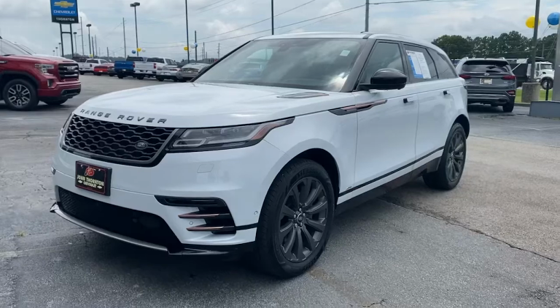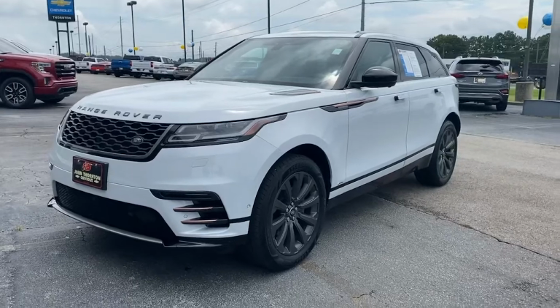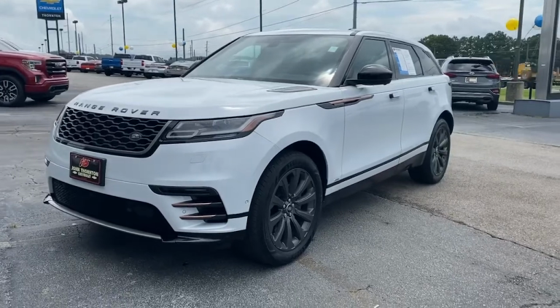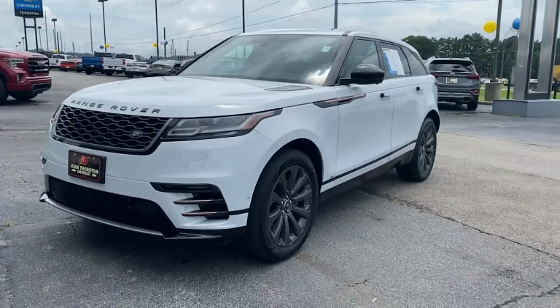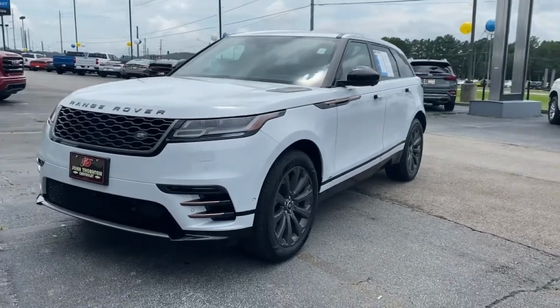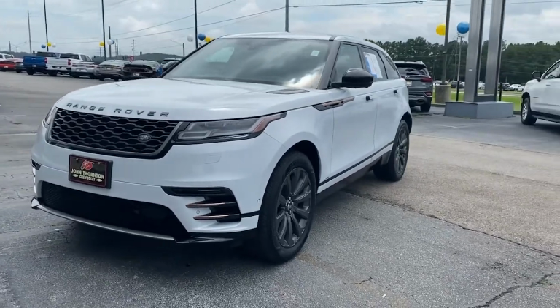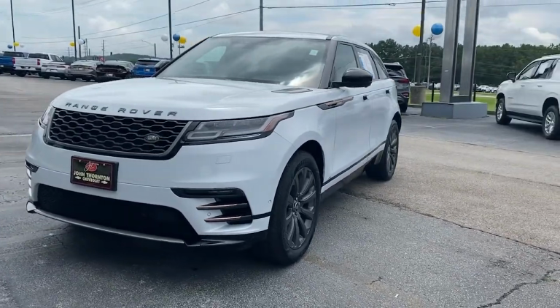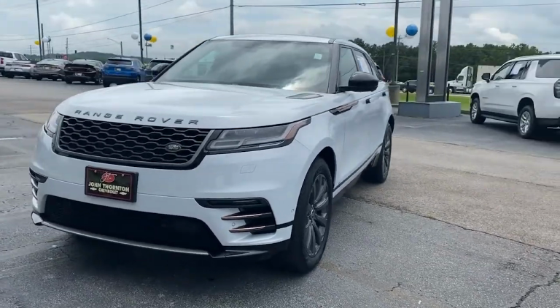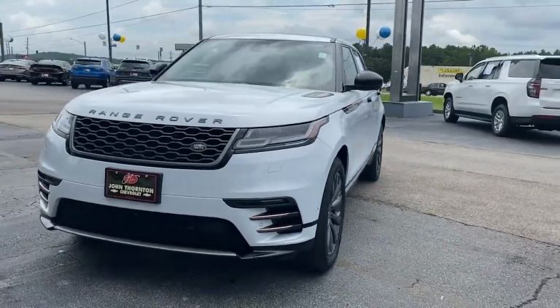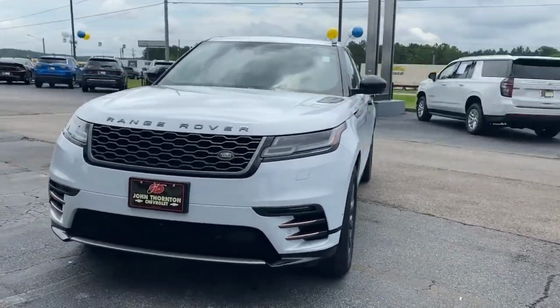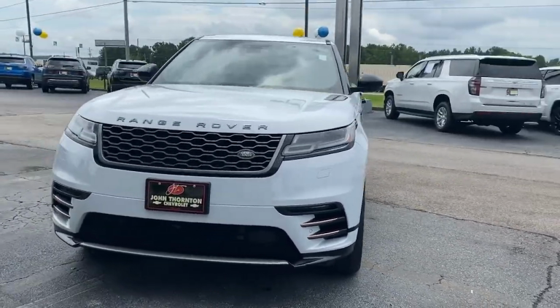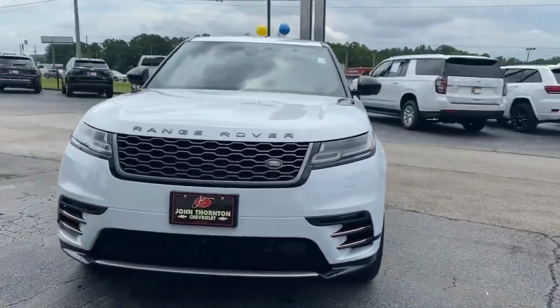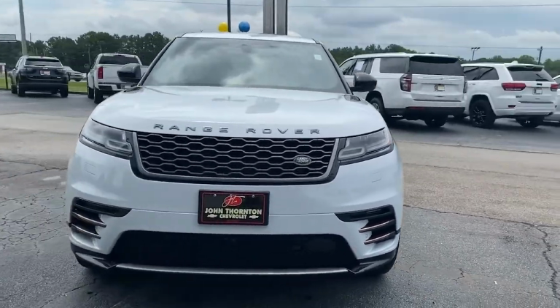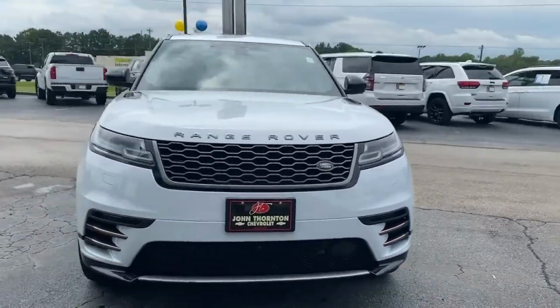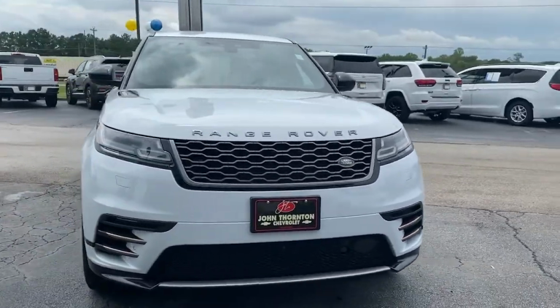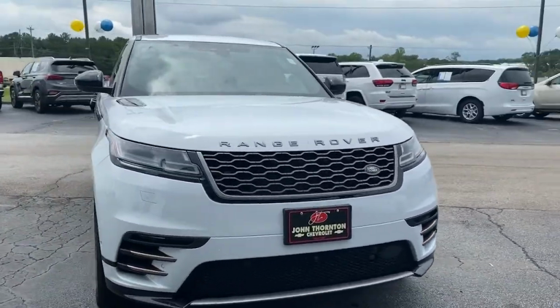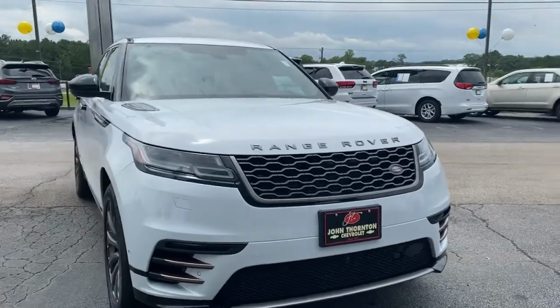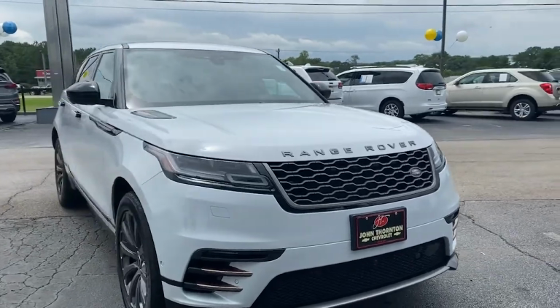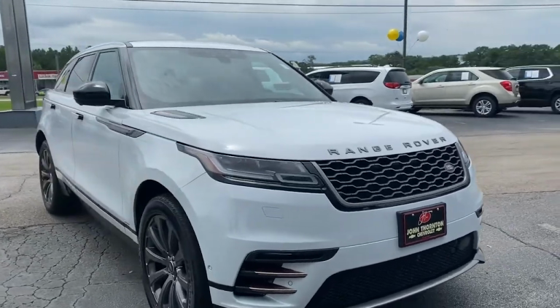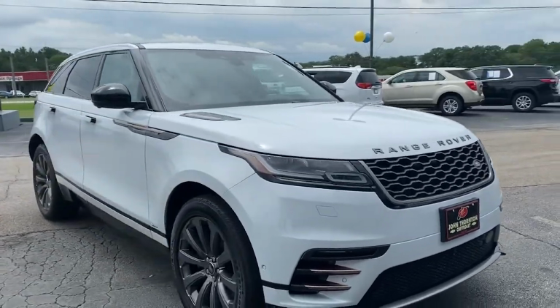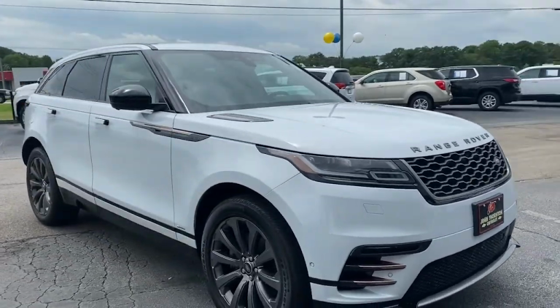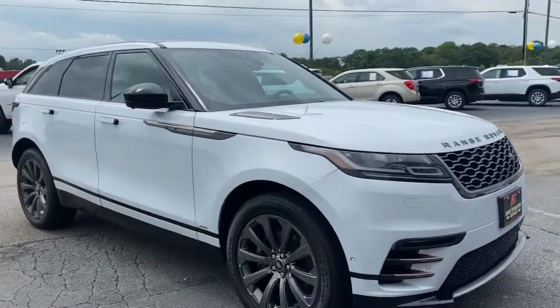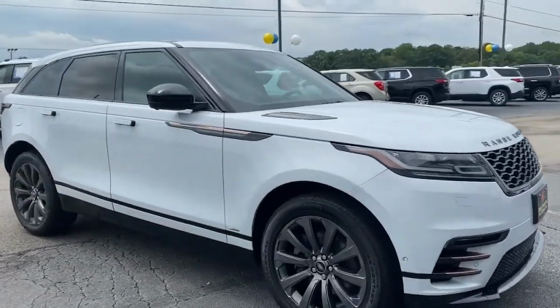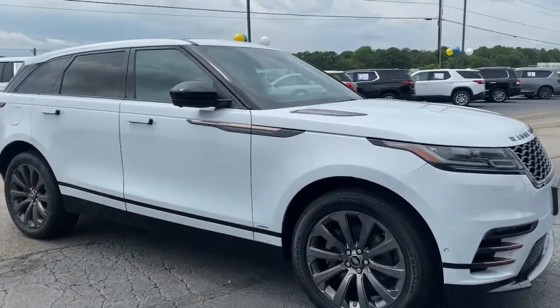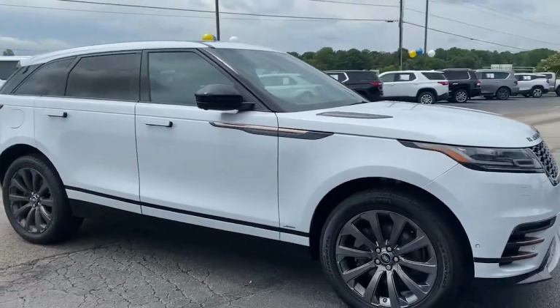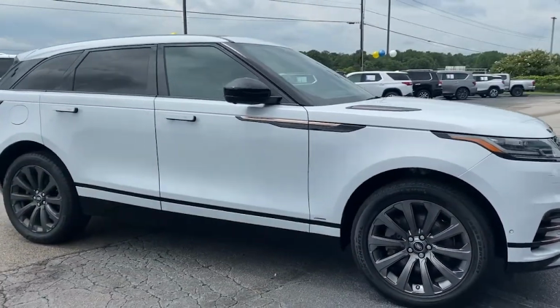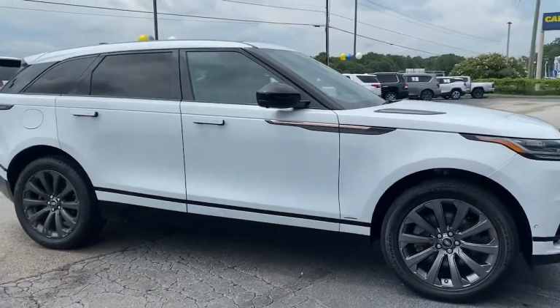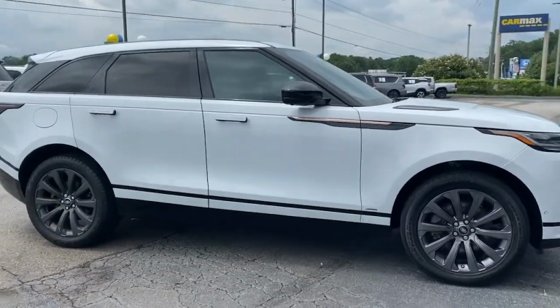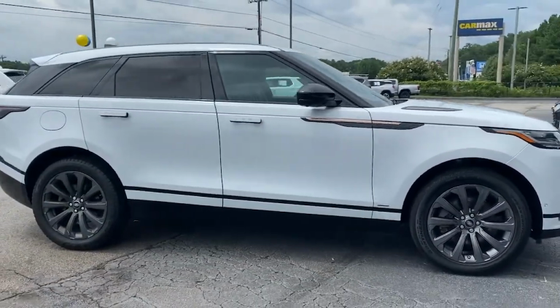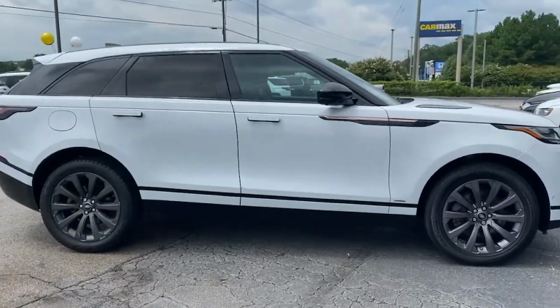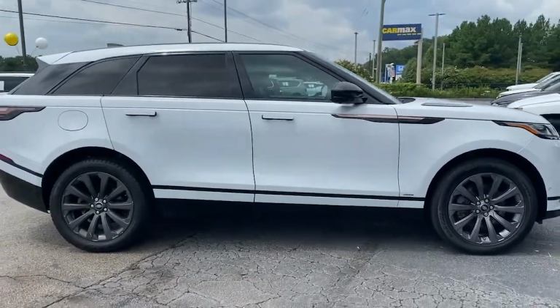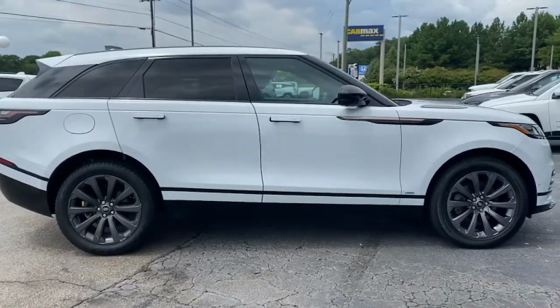Go home happy with the 2018 Land Rover Range Rover Velar. This vehicle still has fewer than 50,000 miles on the clock, so it won't last long.